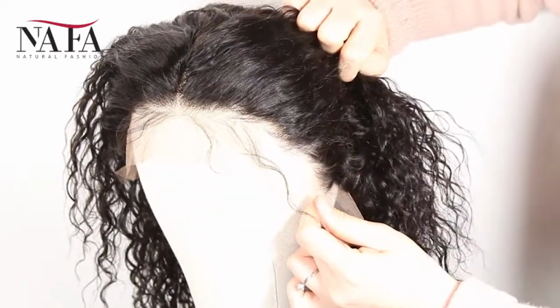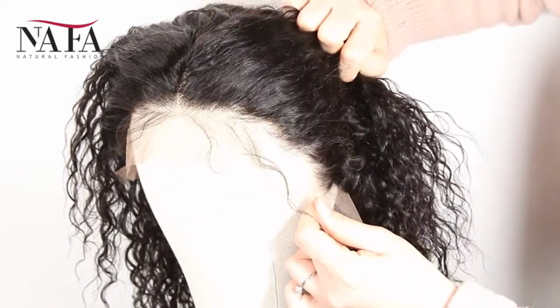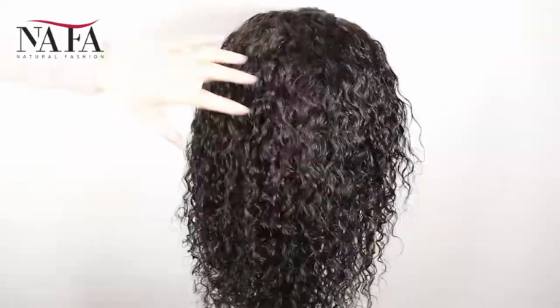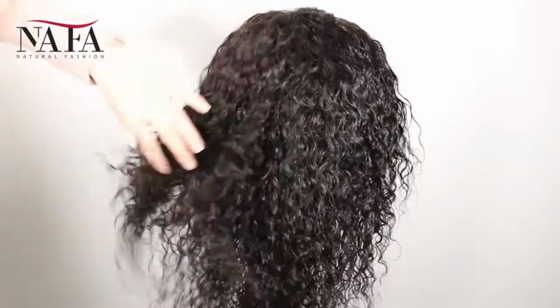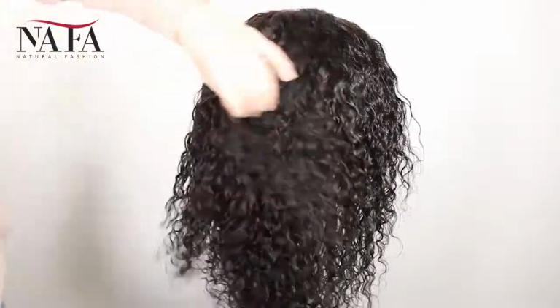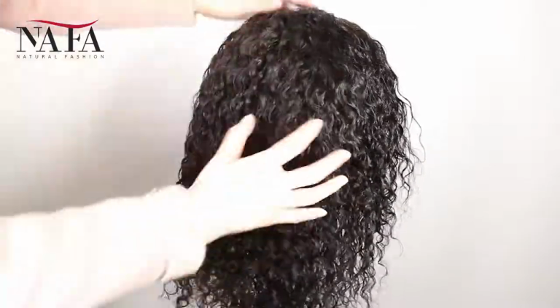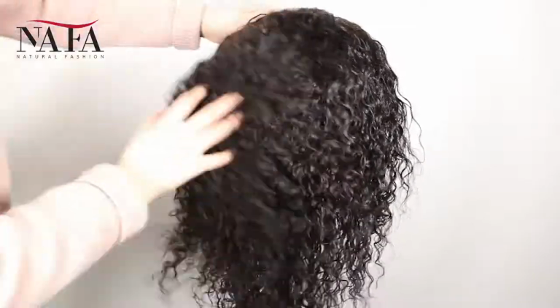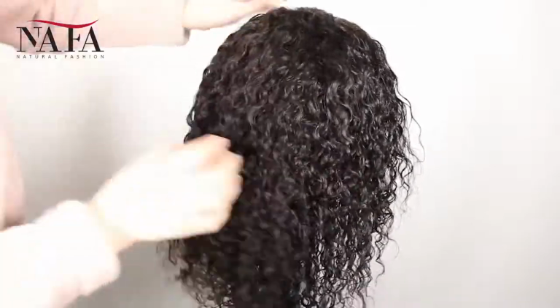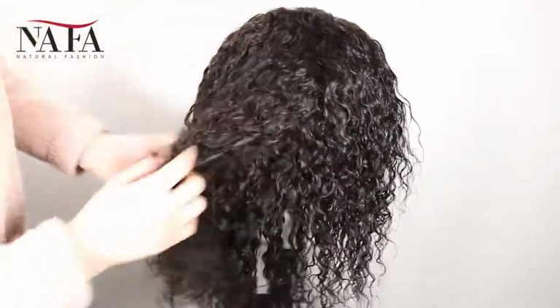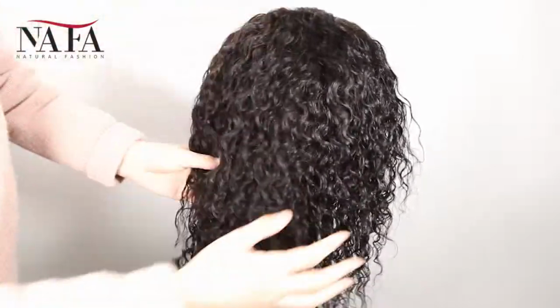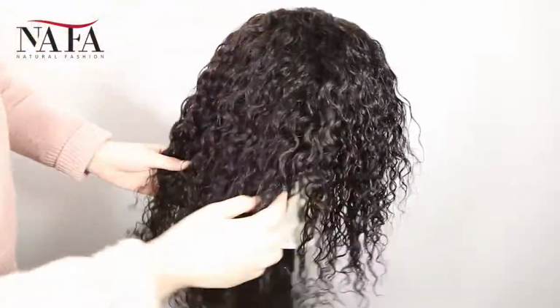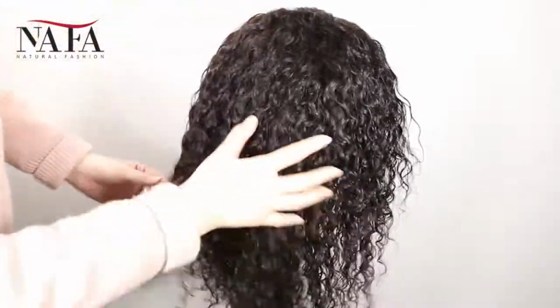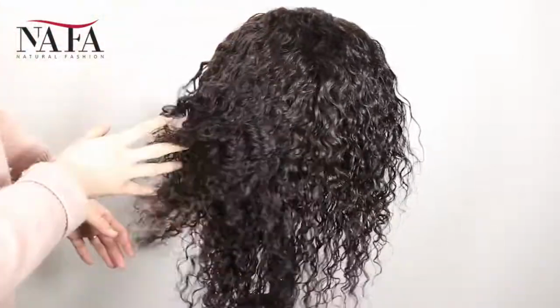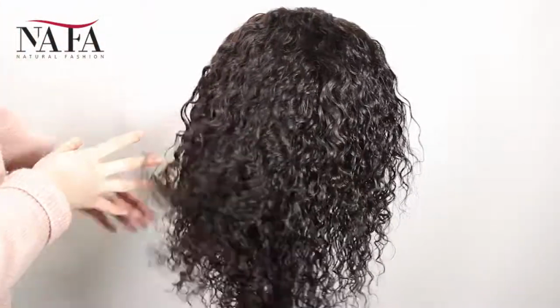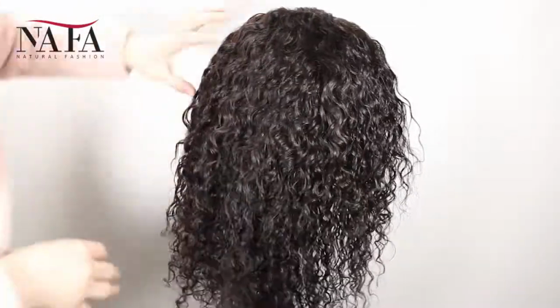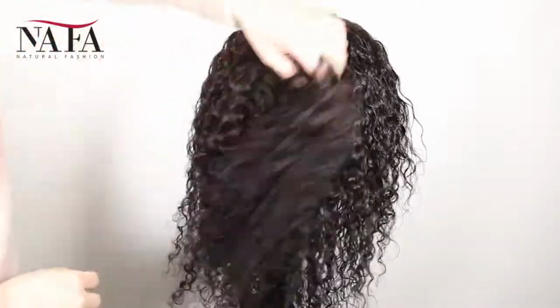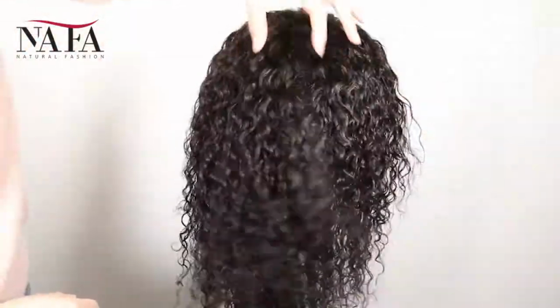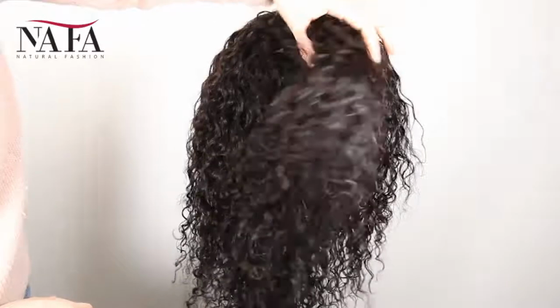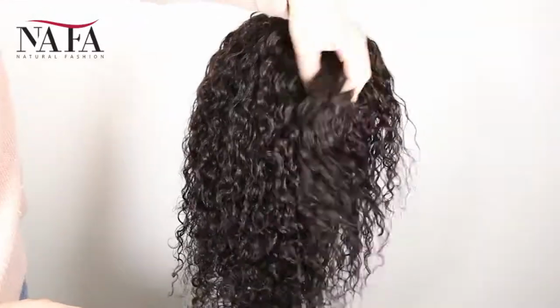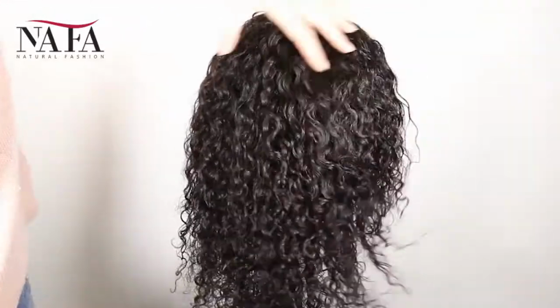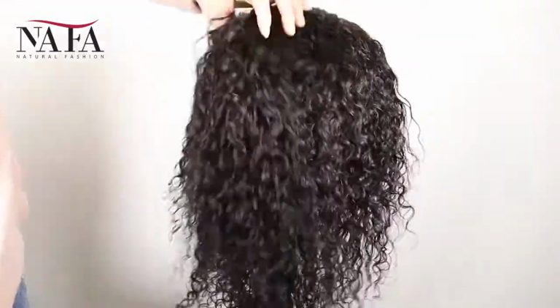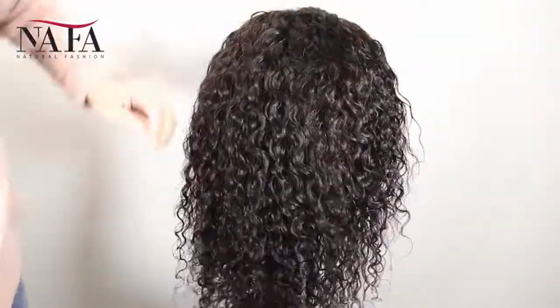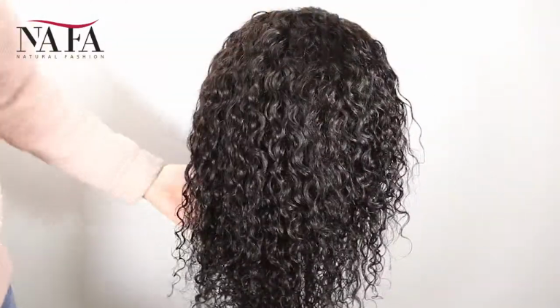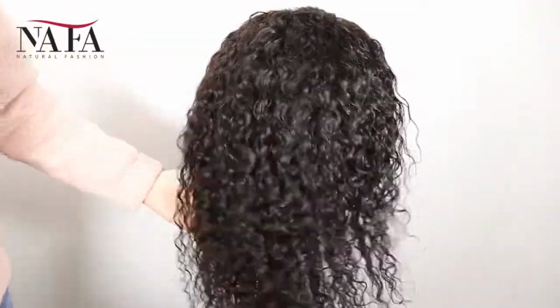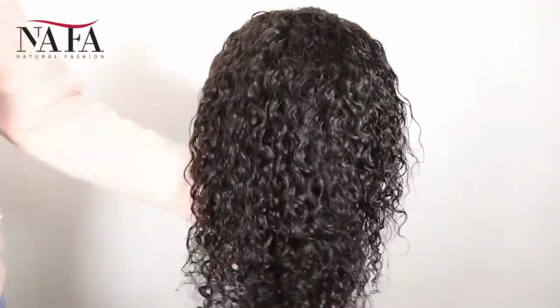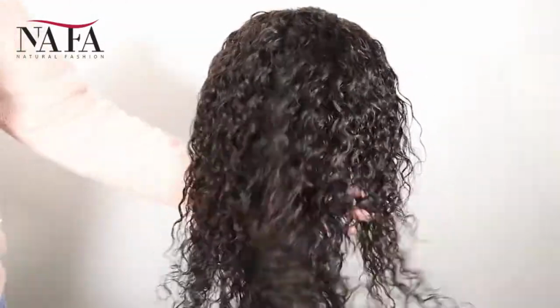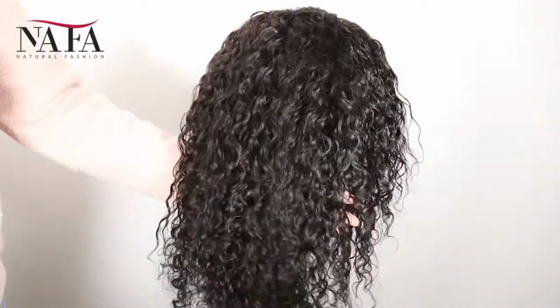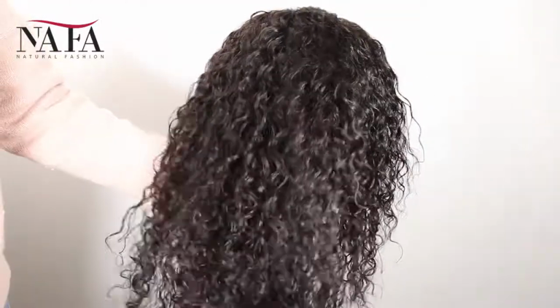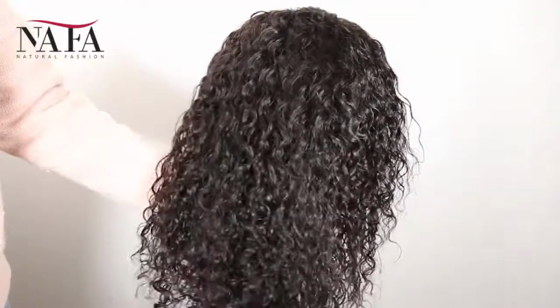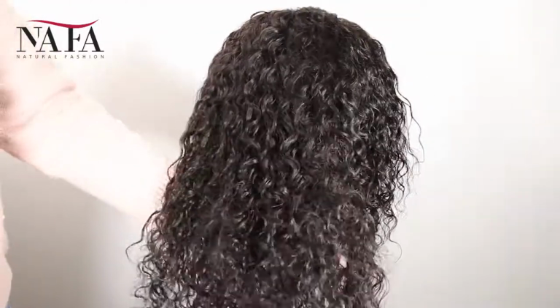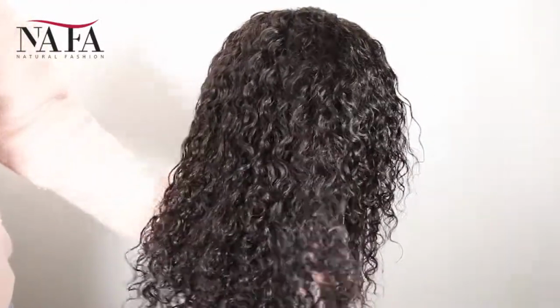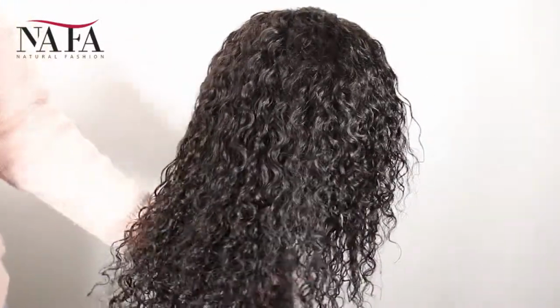Mostly, our wigs come with freestyle — if without special instruction, you can part from anywhere. If you want a right part, left part, or central part, please let us know.